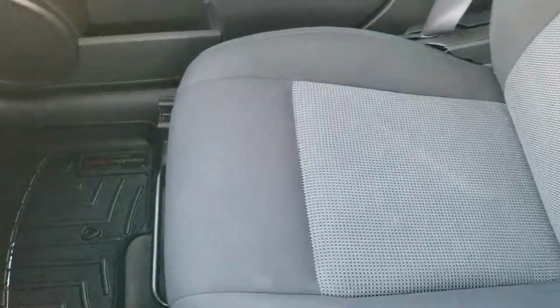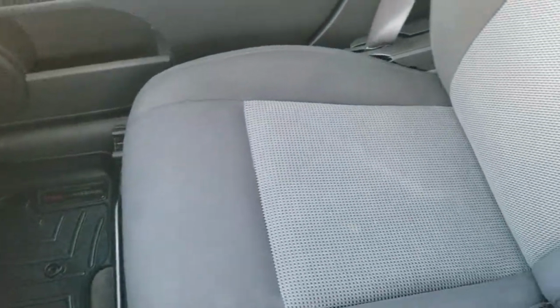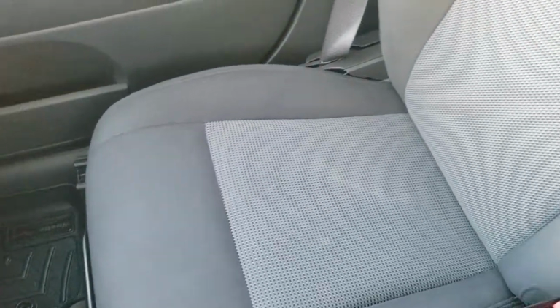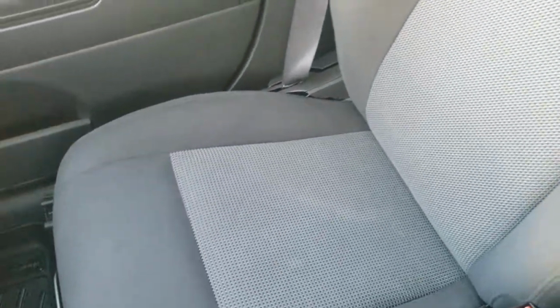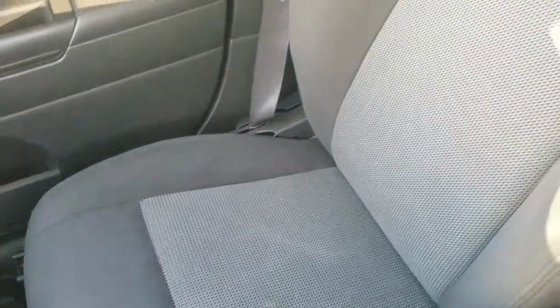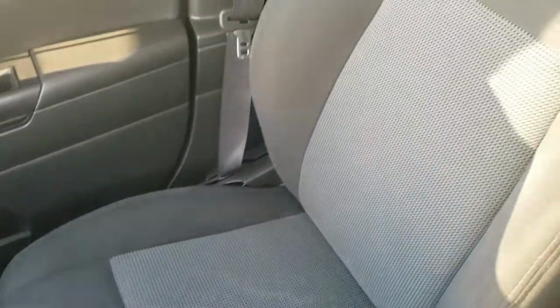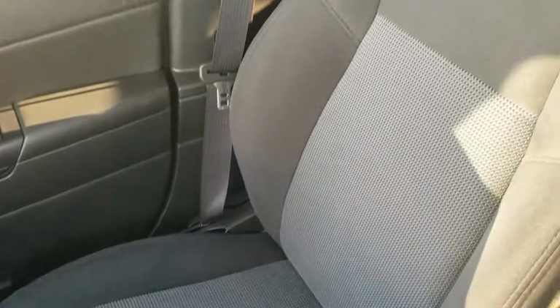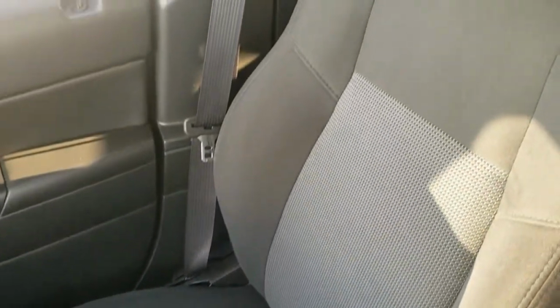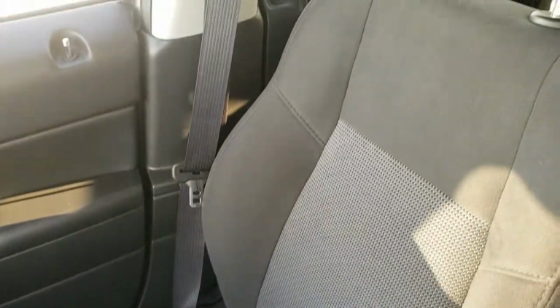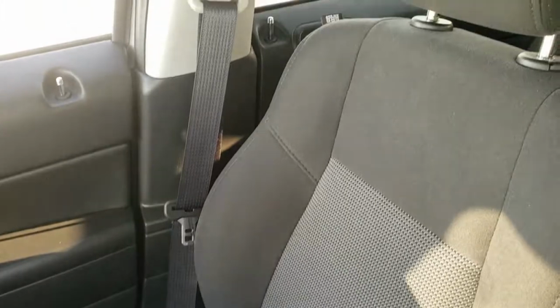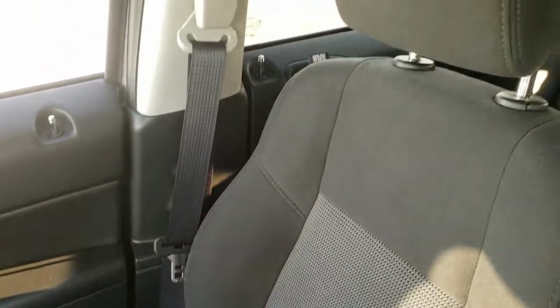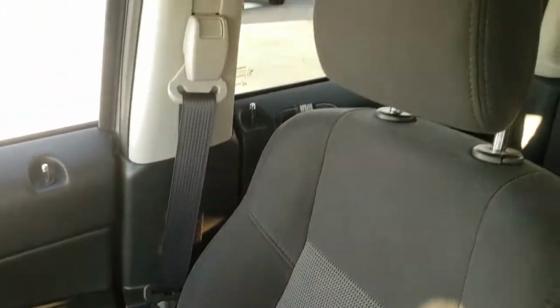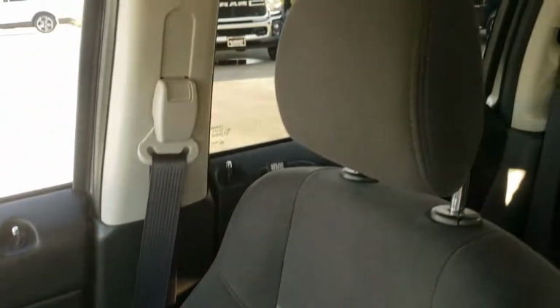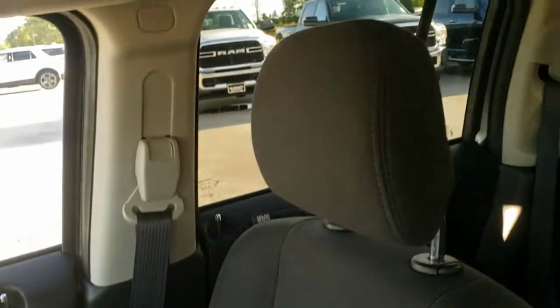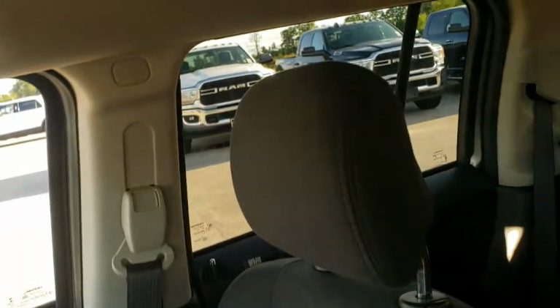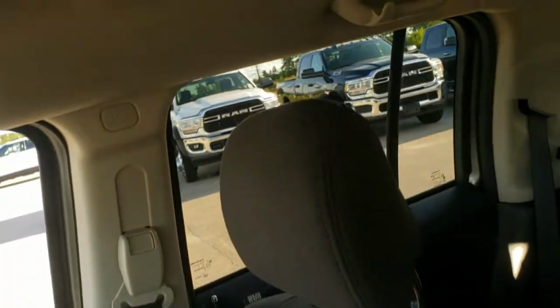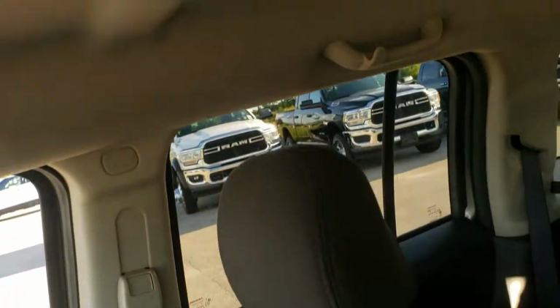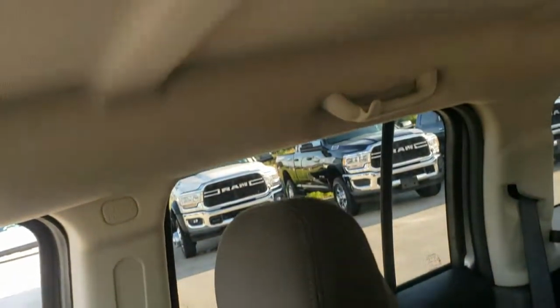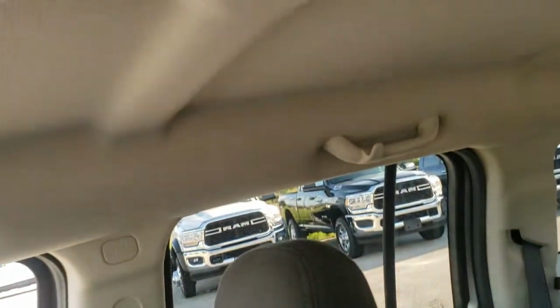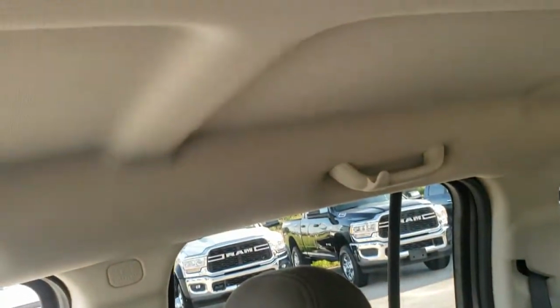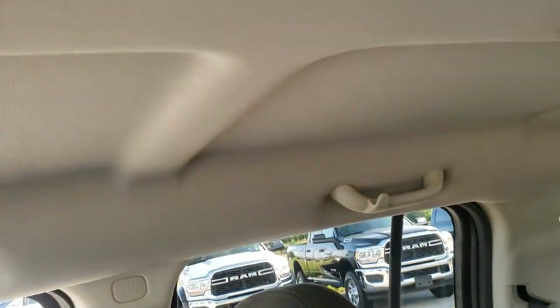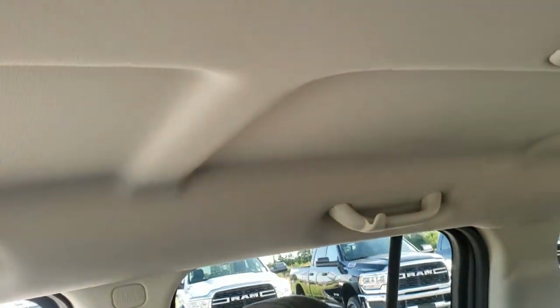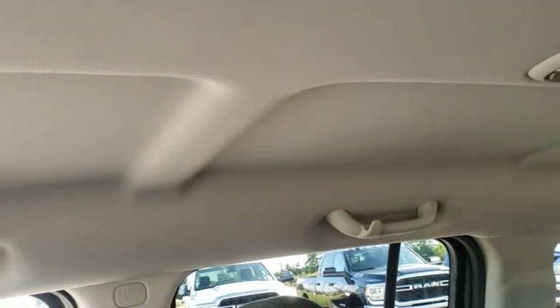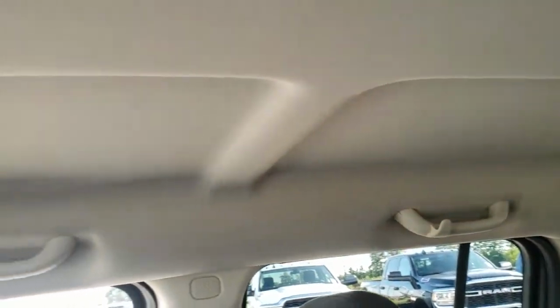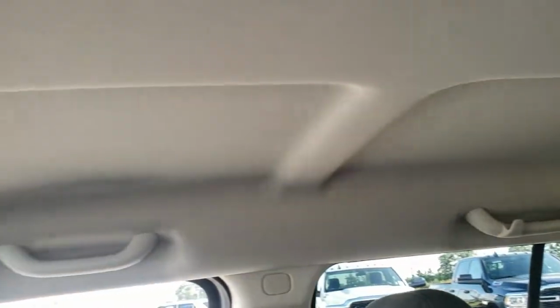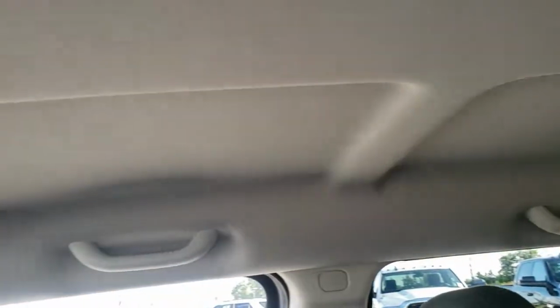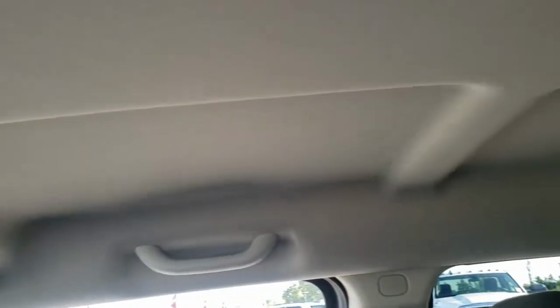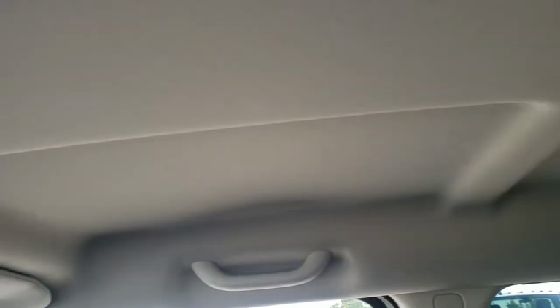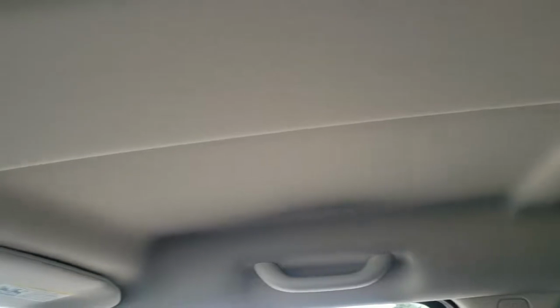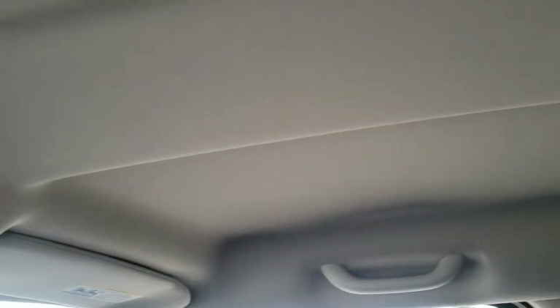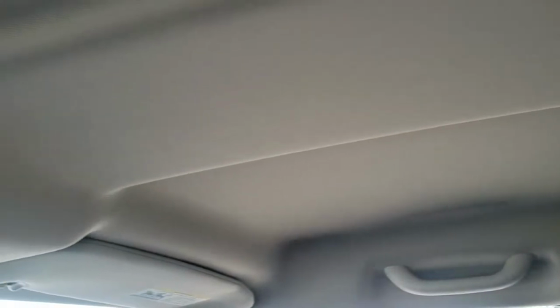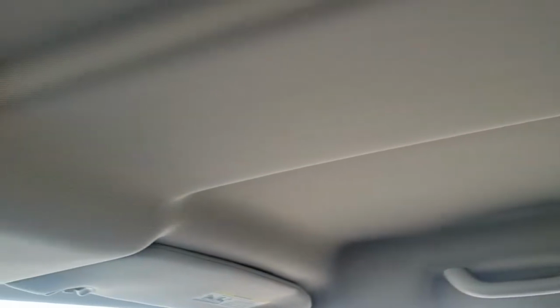The passenger seat is very clean as well — no rips or tears. I don't think this Jeep has ever been smoked in, and the headliner is in excellent condition.